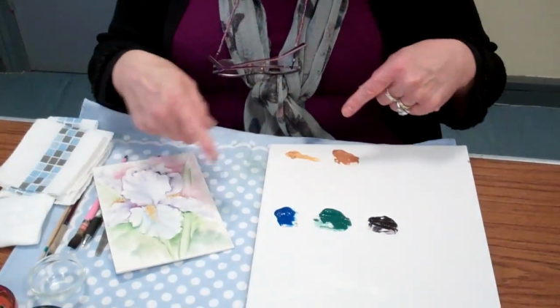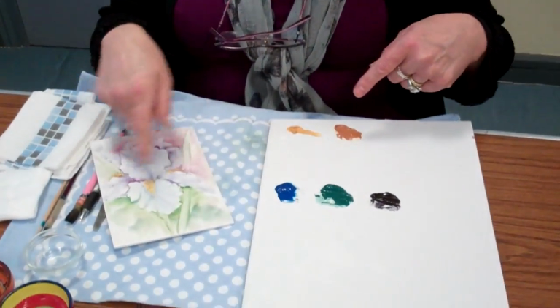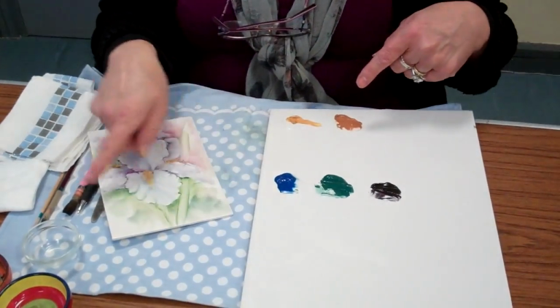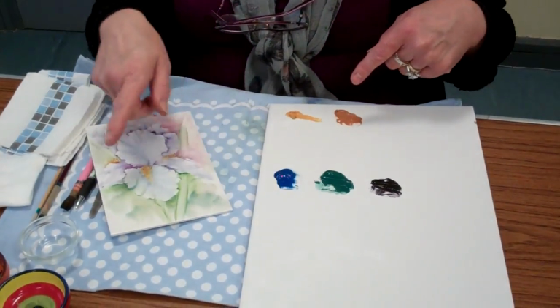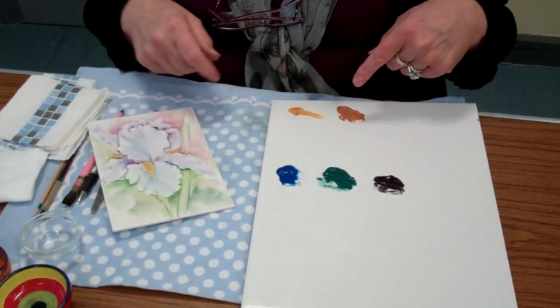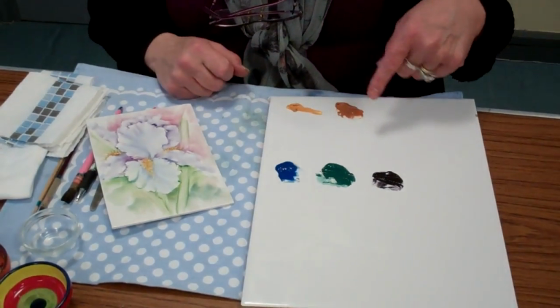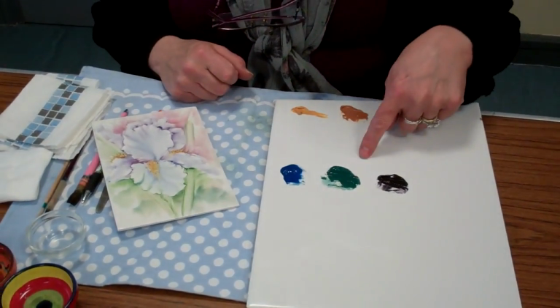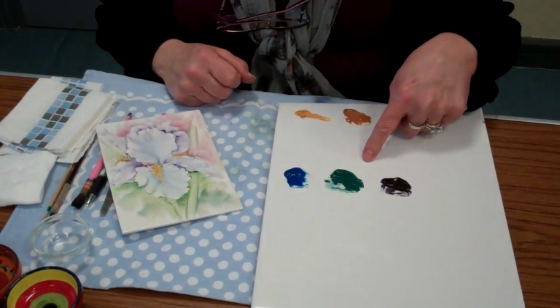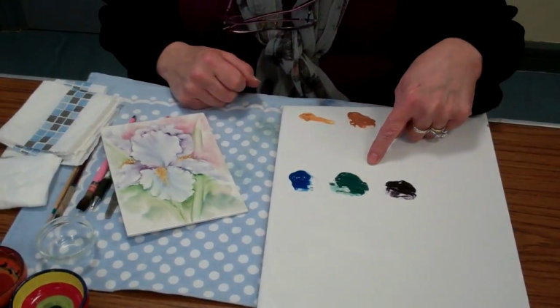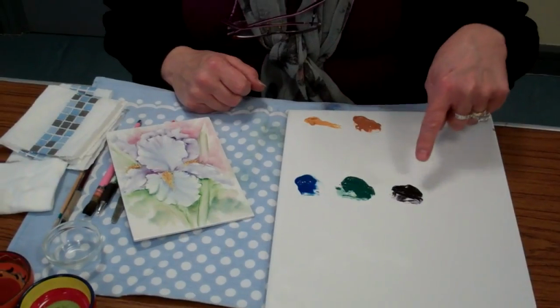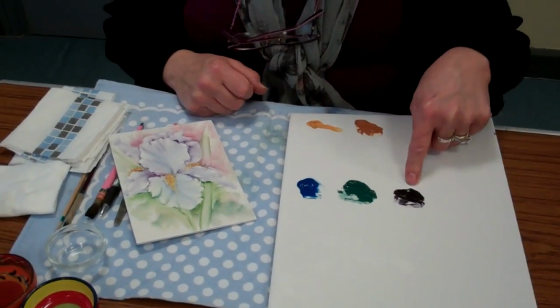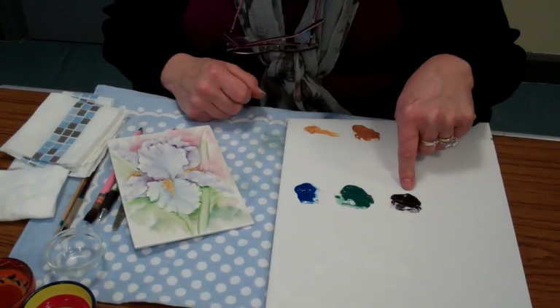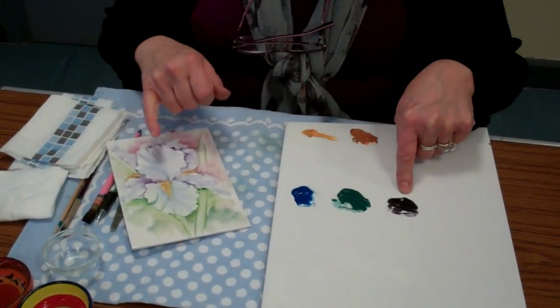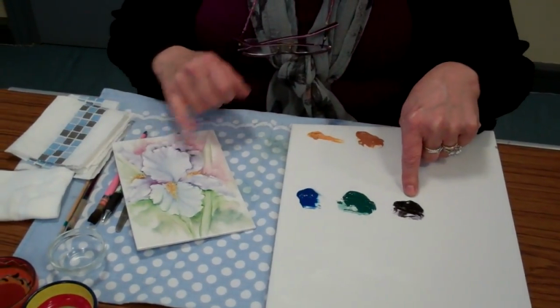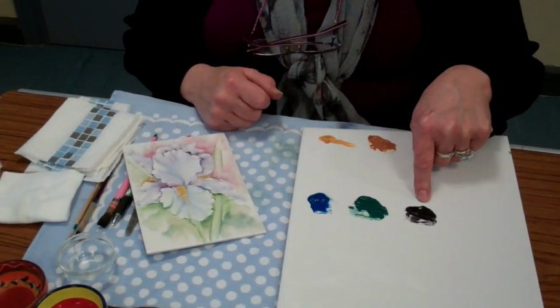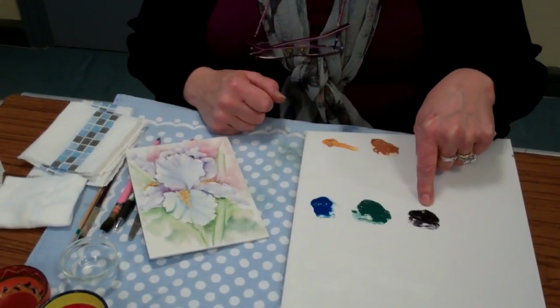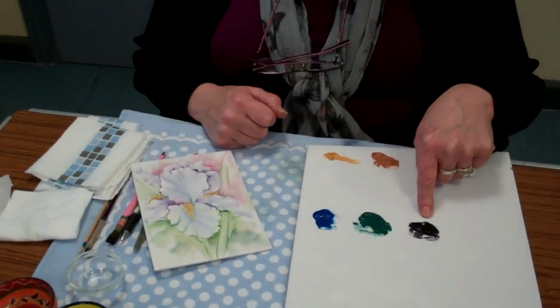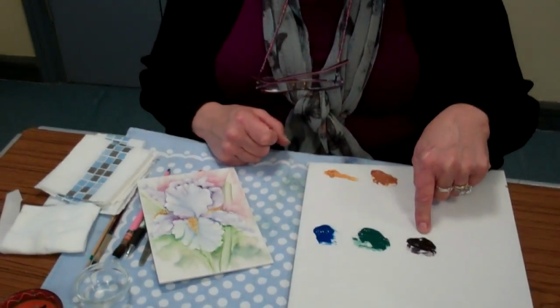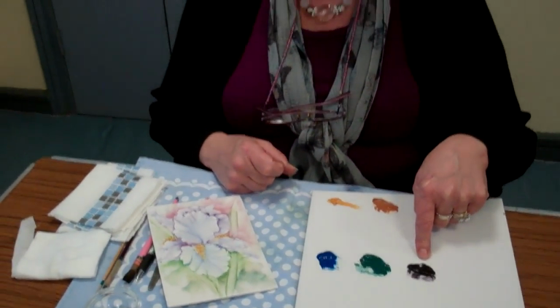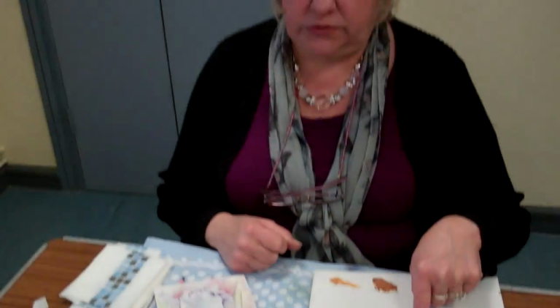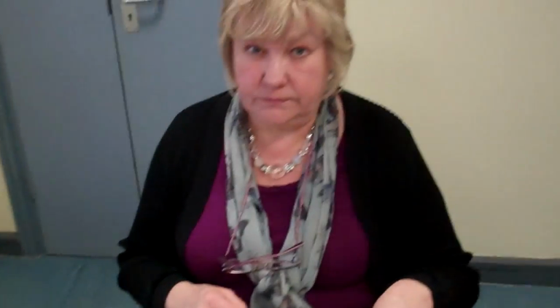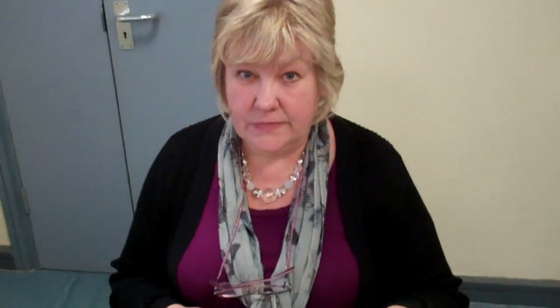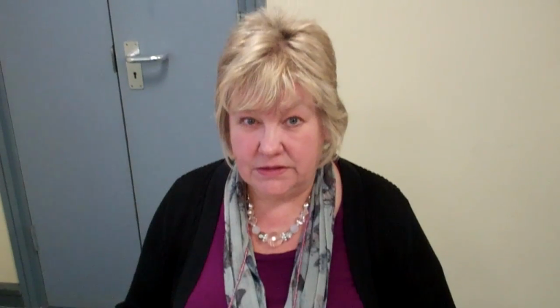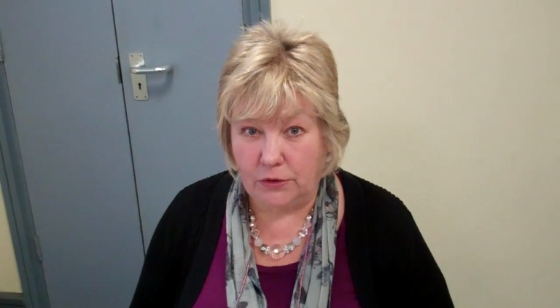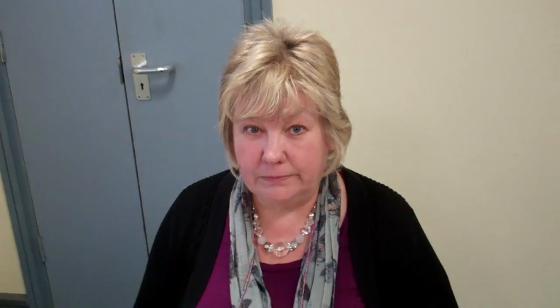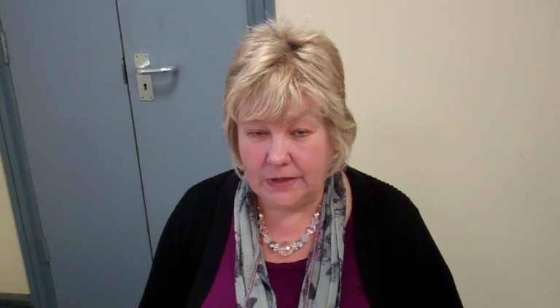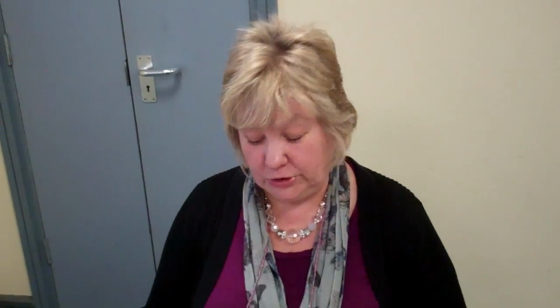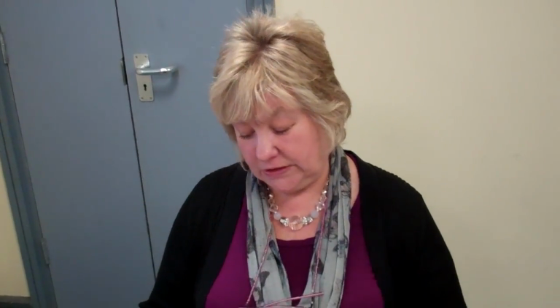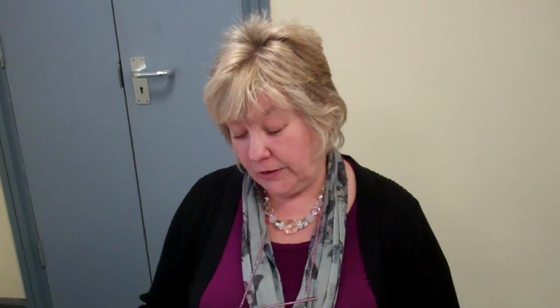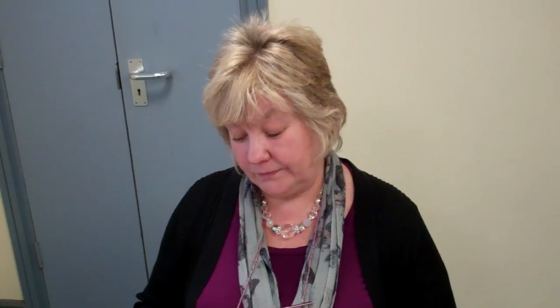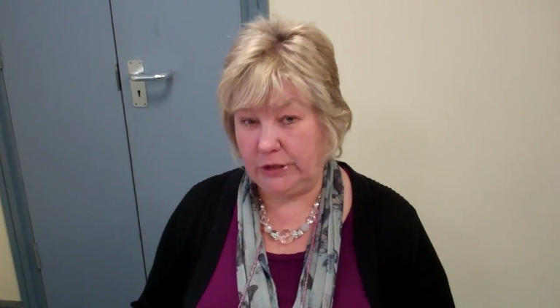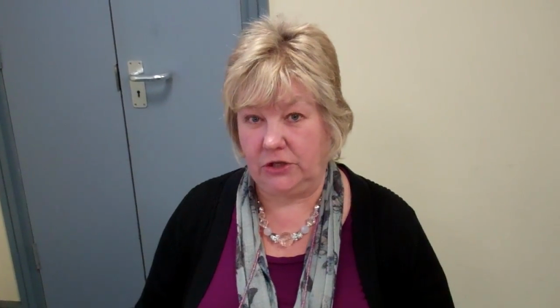These will be painted around the shadow area. The purple again is the color I'm using to paint the poppy petals. I hope you enjoy this video and we'll get started.